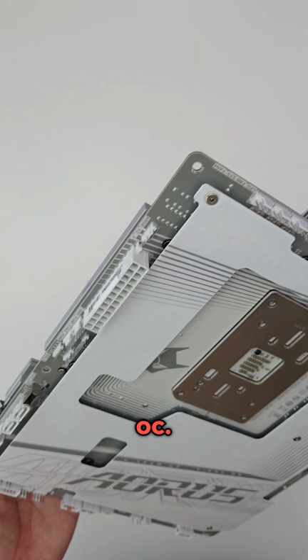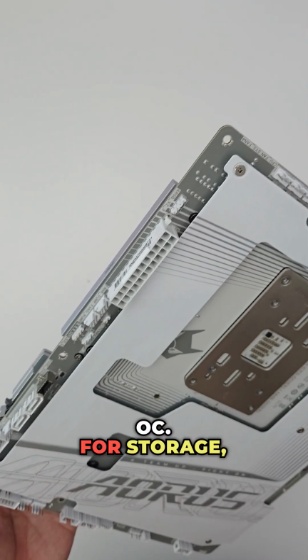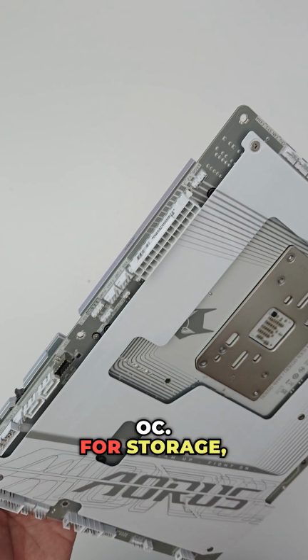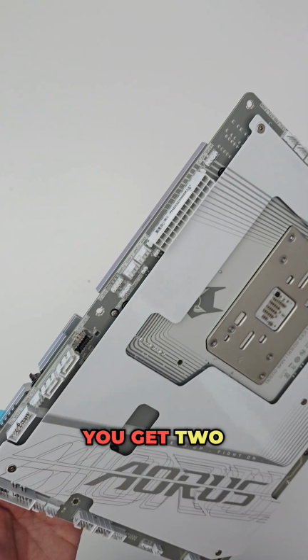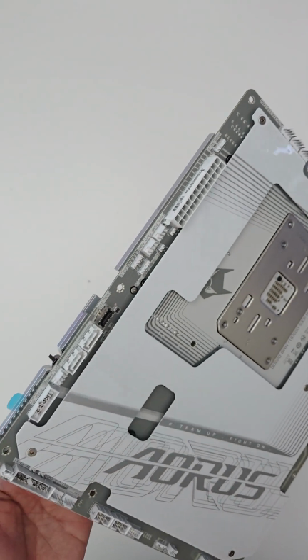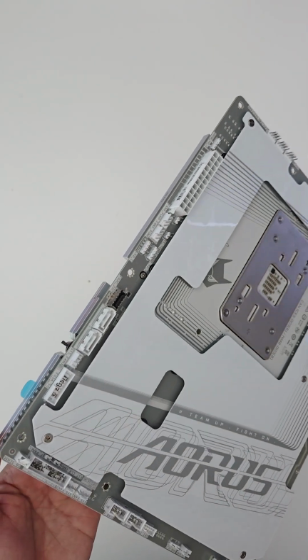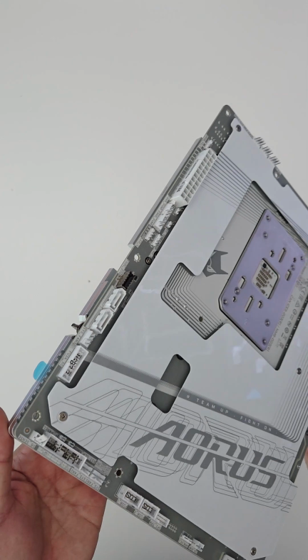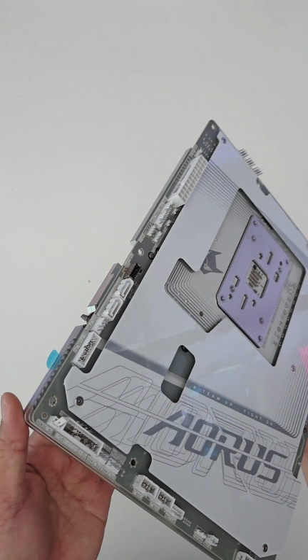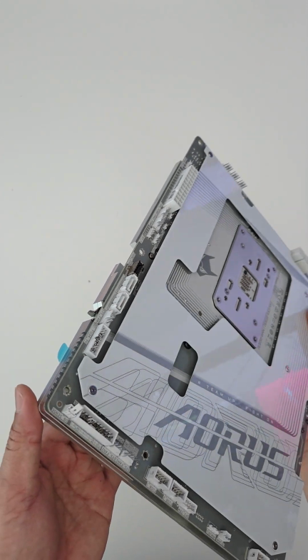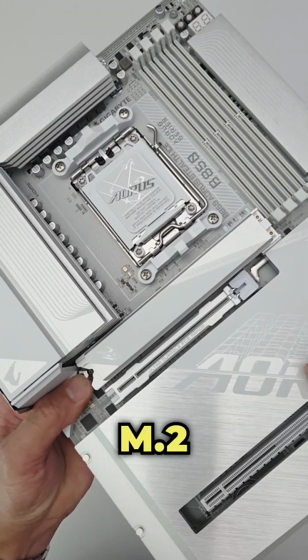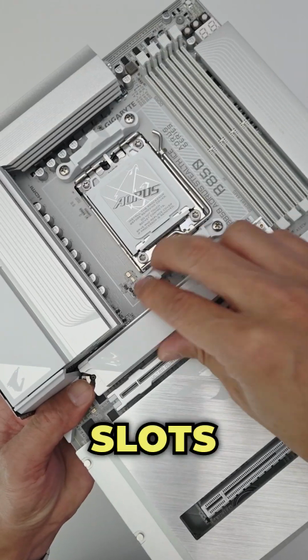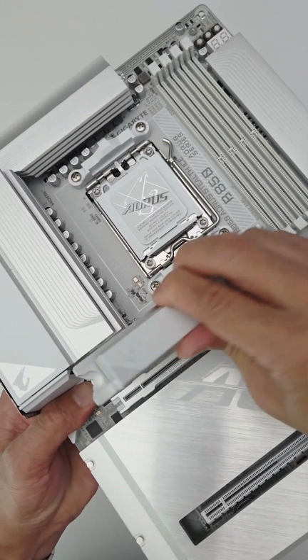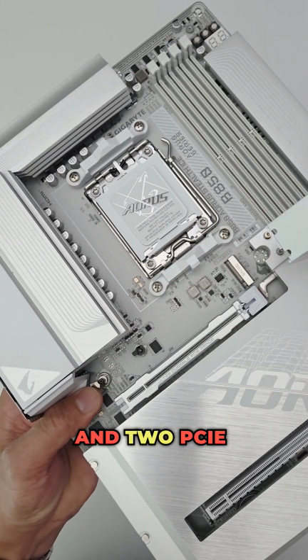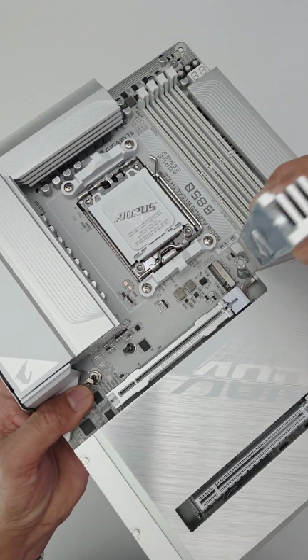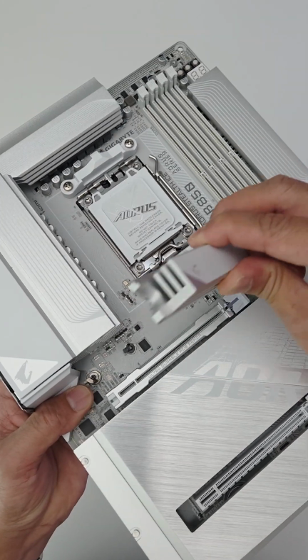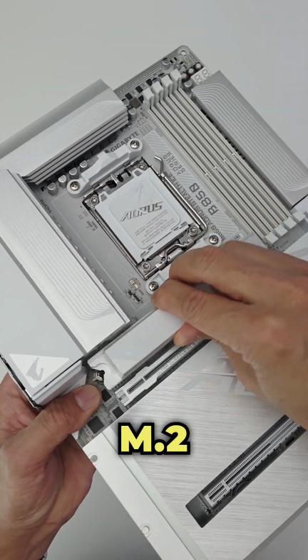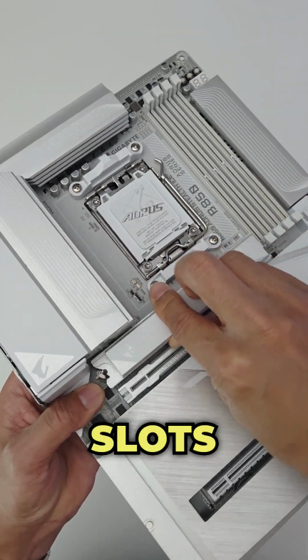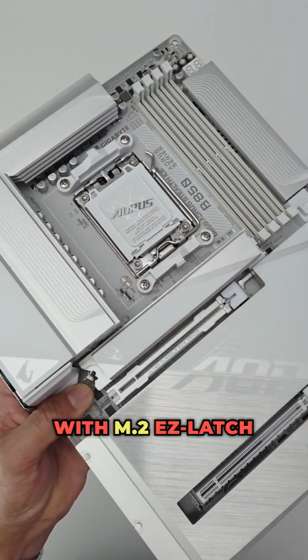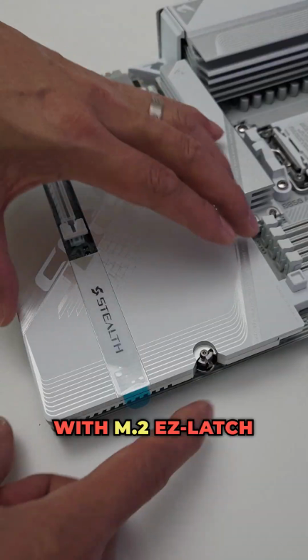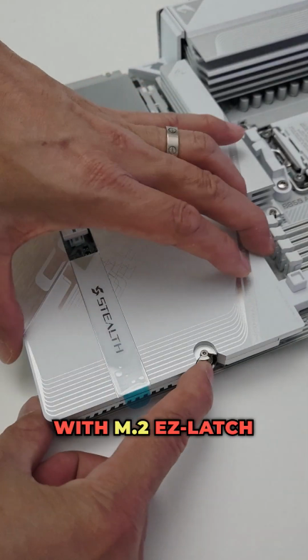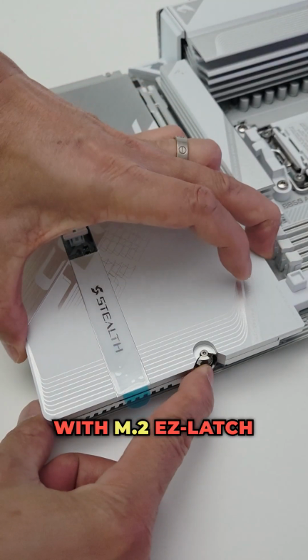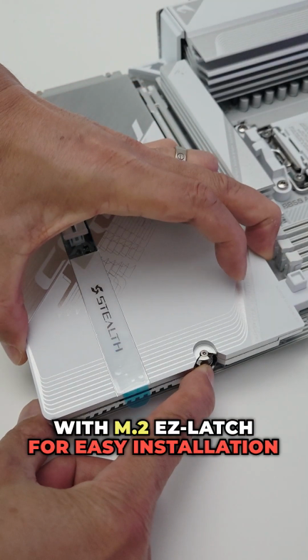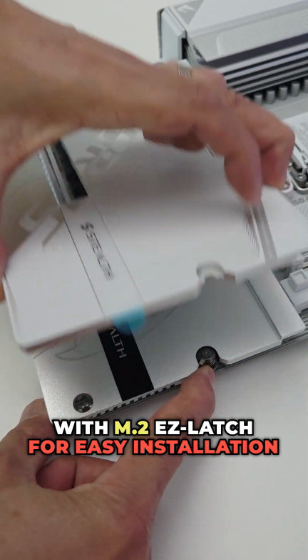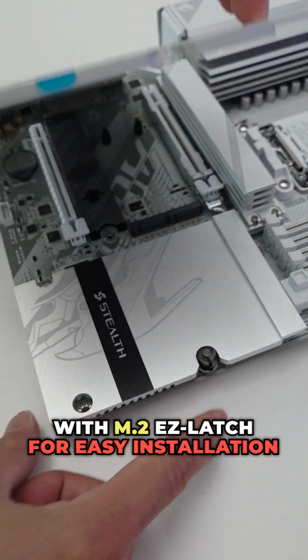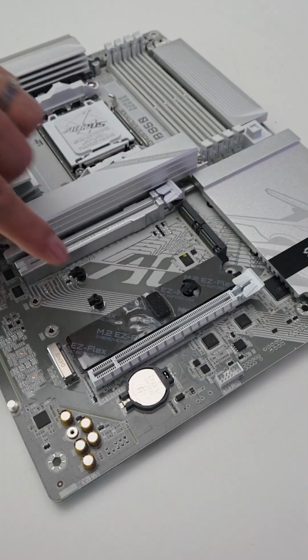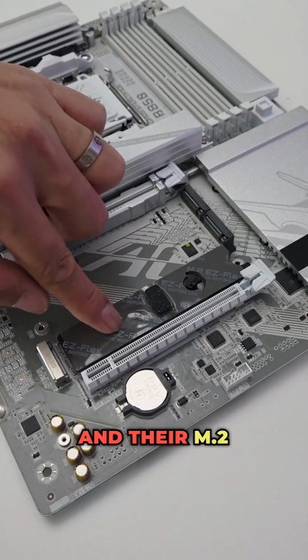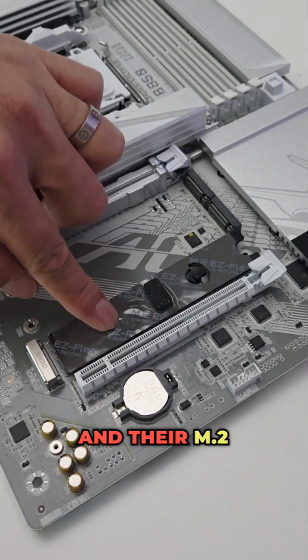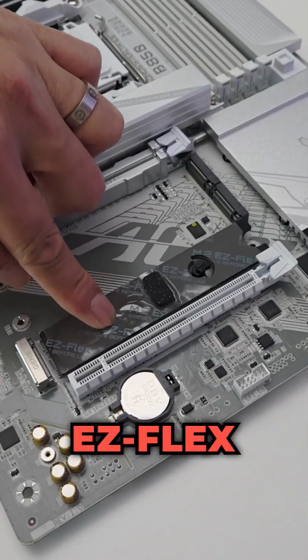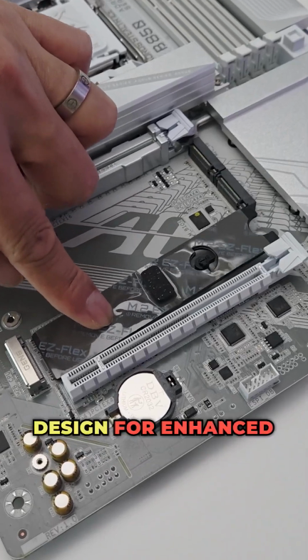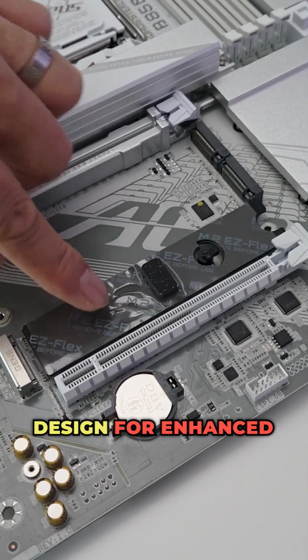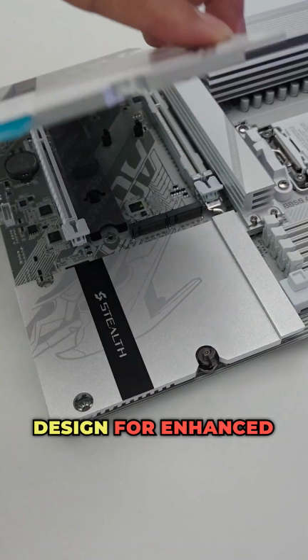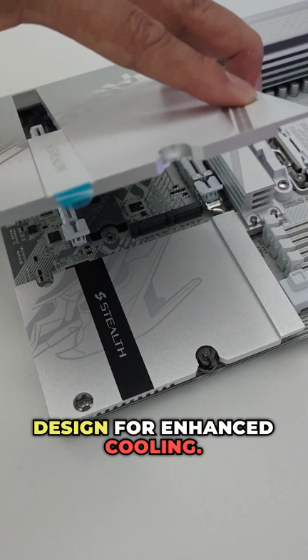For storage, you get two SATA ports and two PCIe Gen 5 M.2 slots and two PCIe Gen 4 M.2 slots, with M.2 Easy Latch for easy installation and M.2 Easy Flex Design for enhanced cooling.